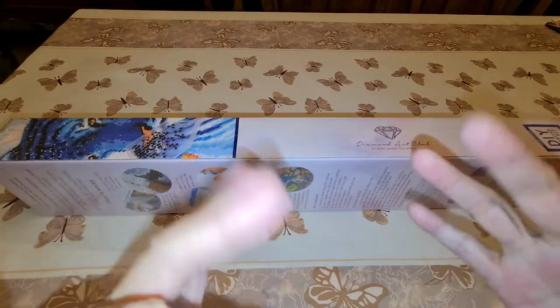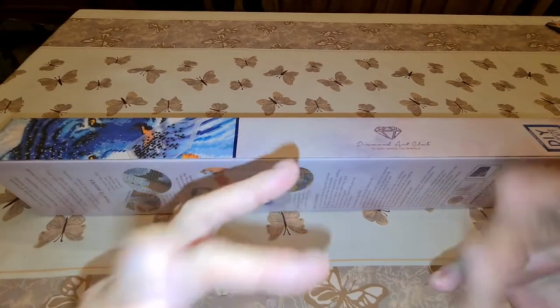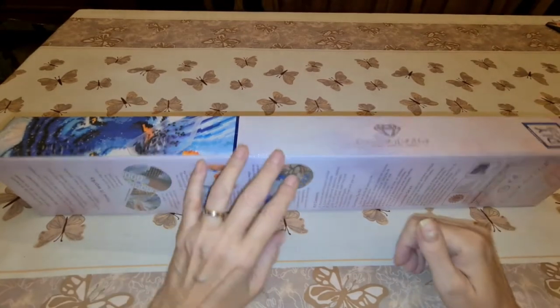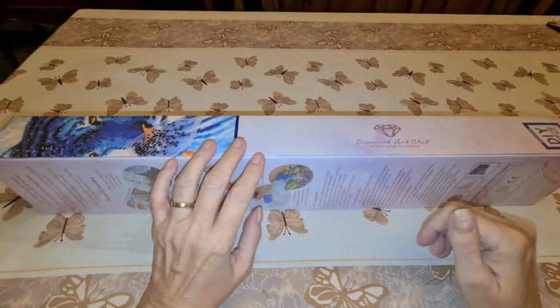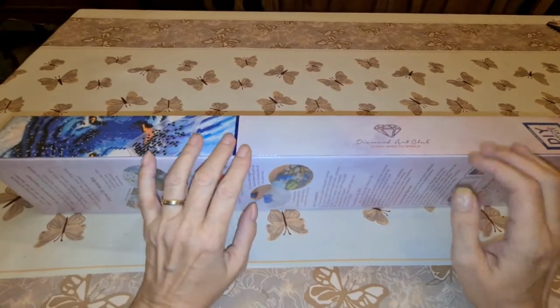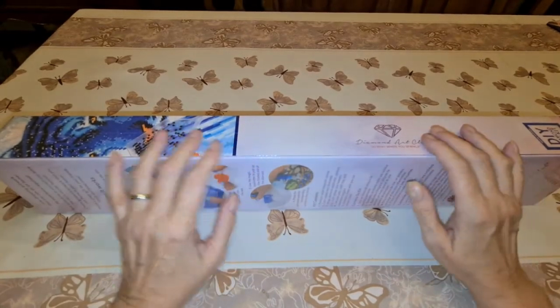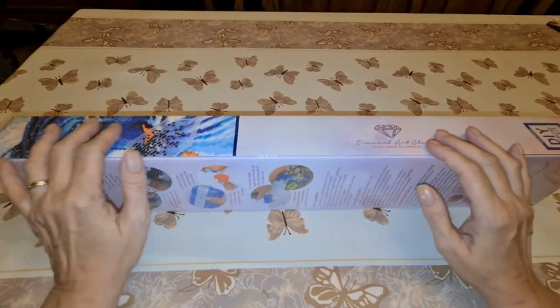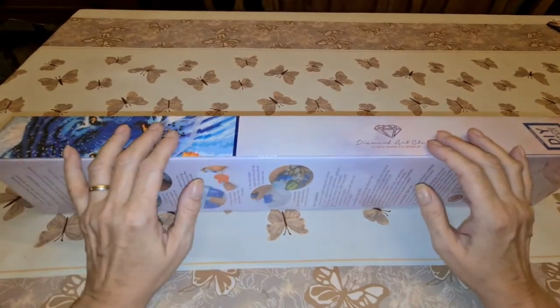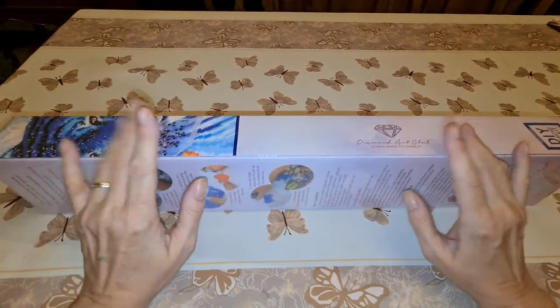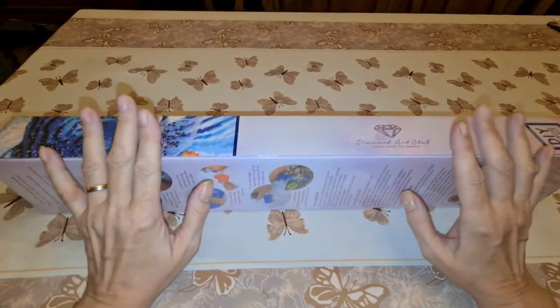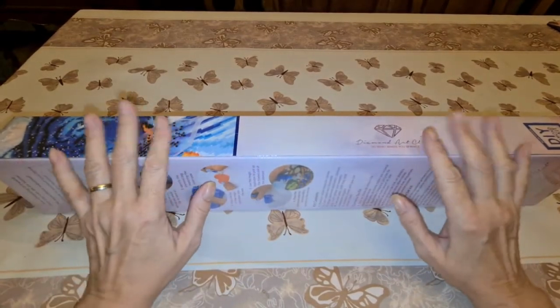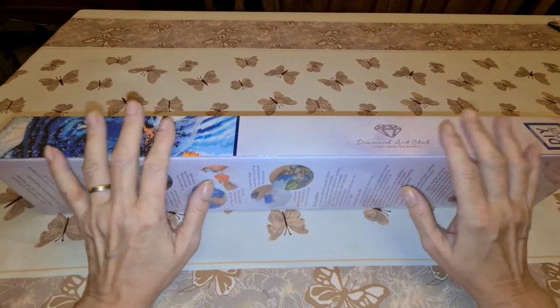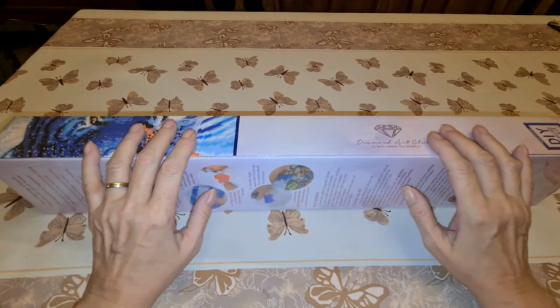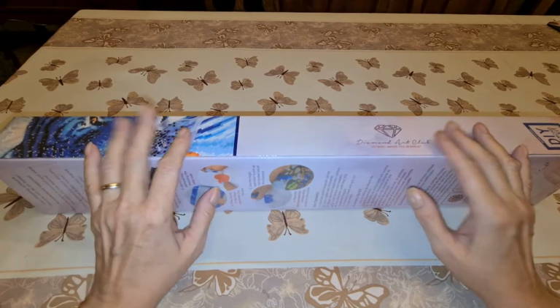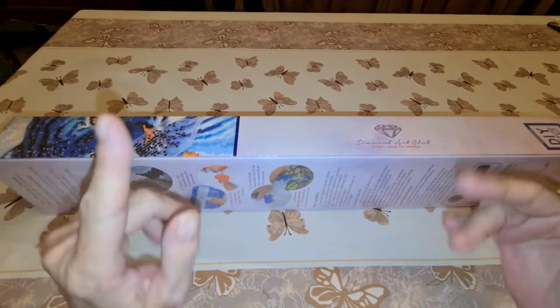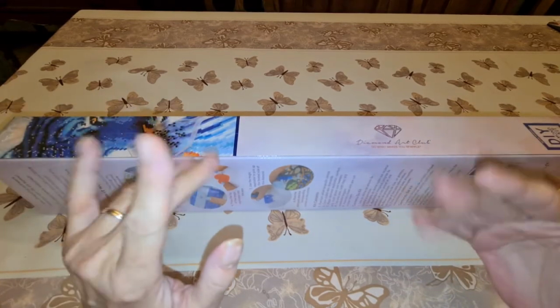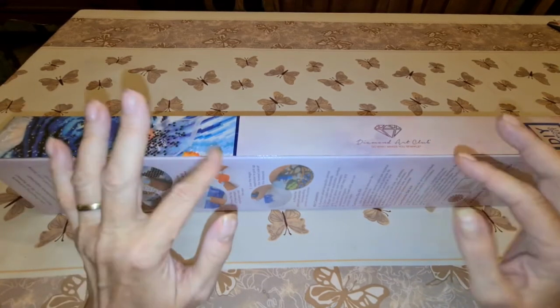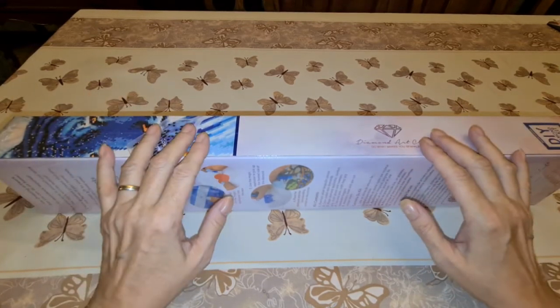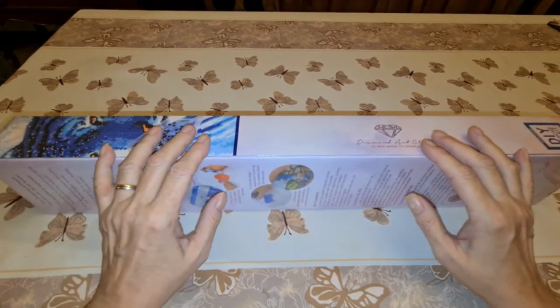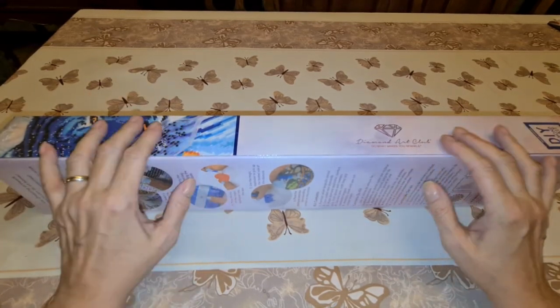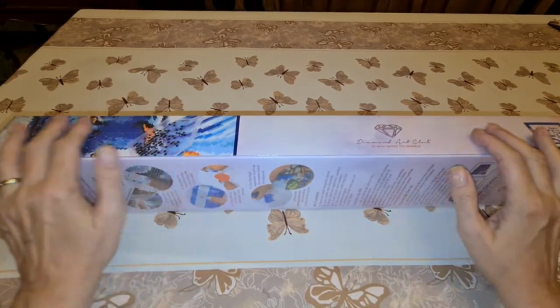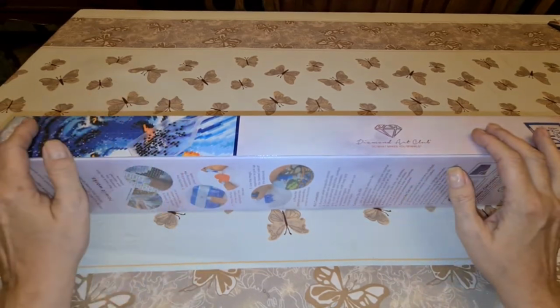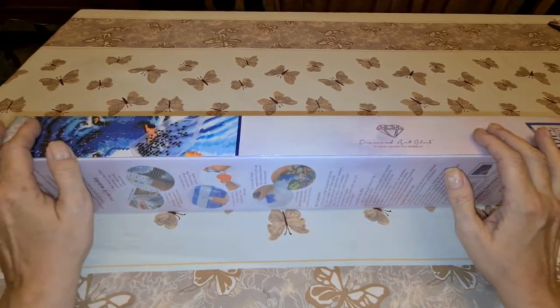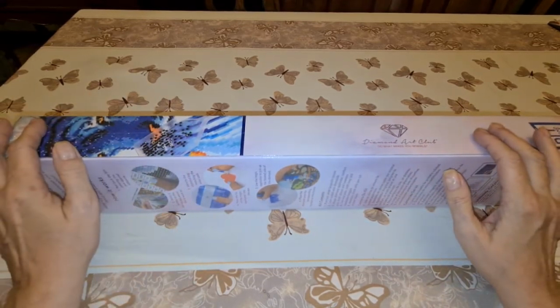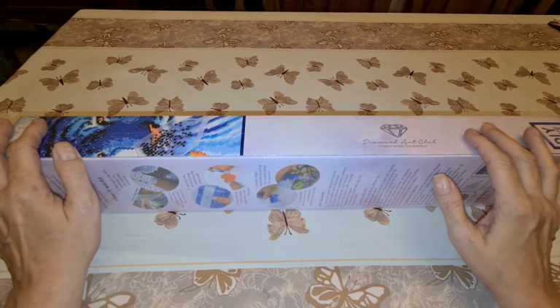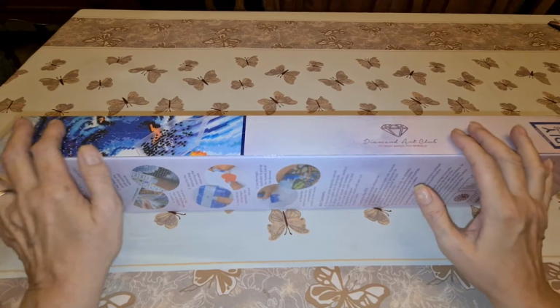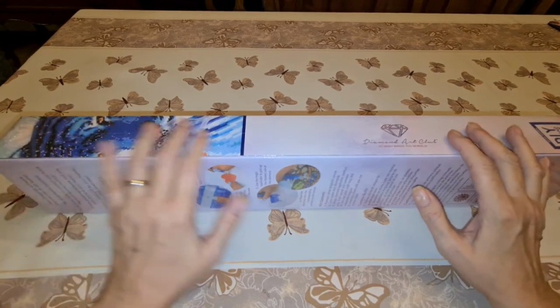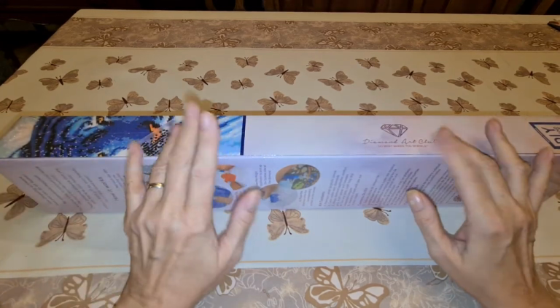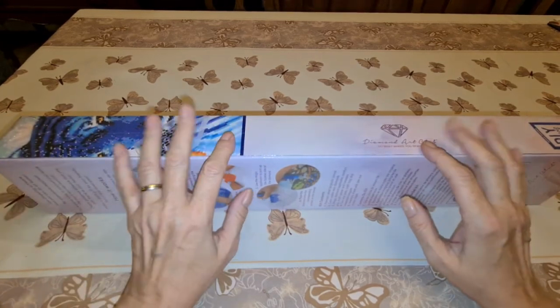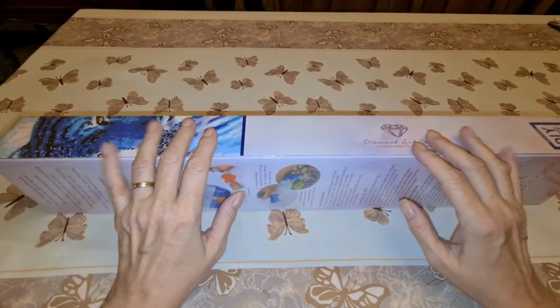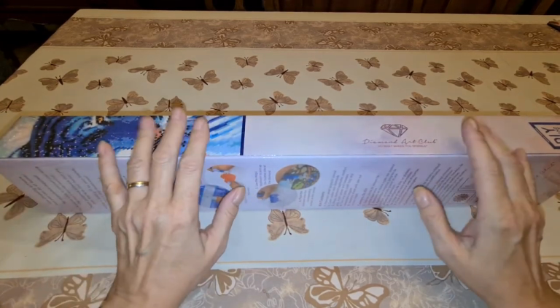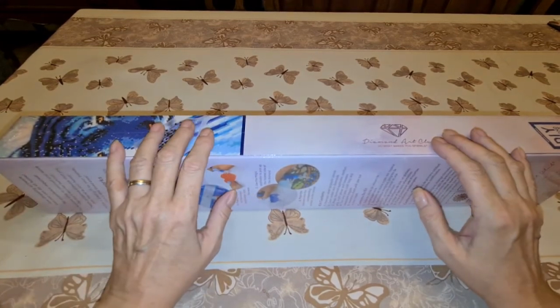Hello everybody. This is Diane from Diane's Diamond Painting Journey. How are you today? I hope everybody's doing alright. We're back for another unboxing.